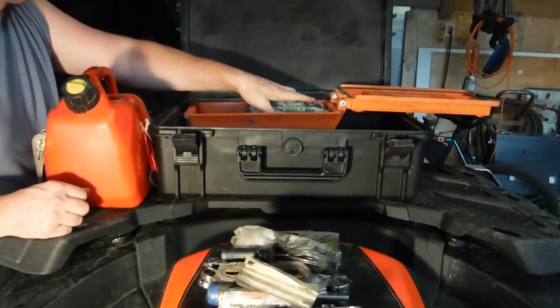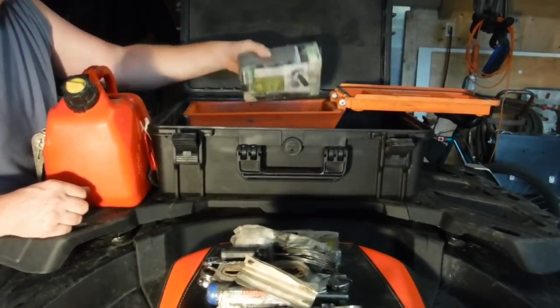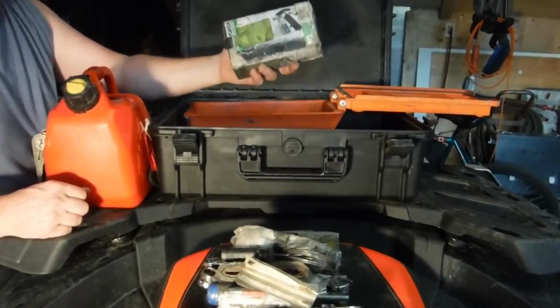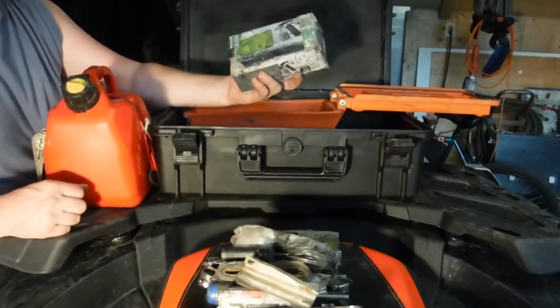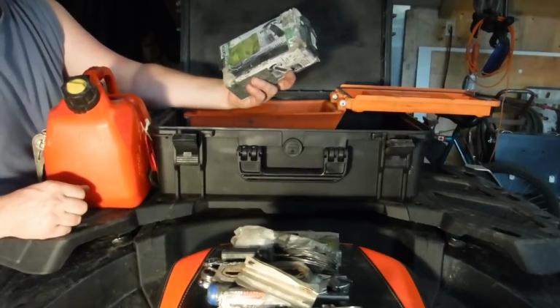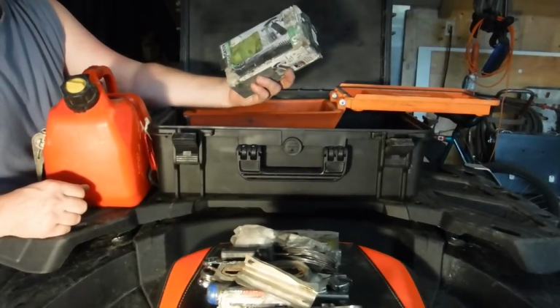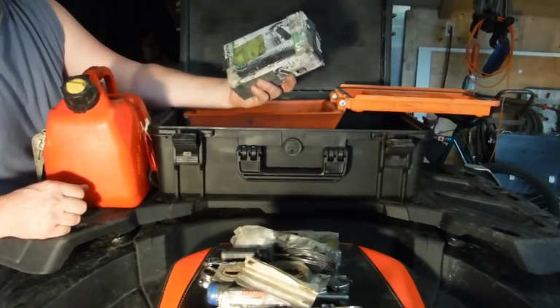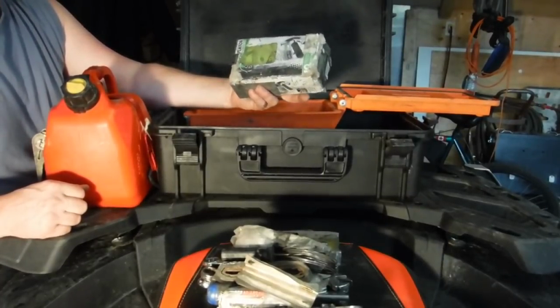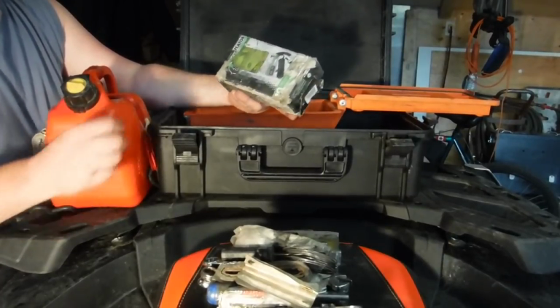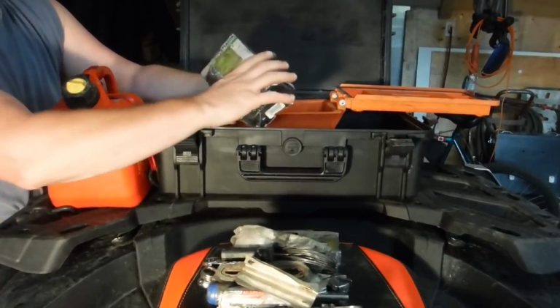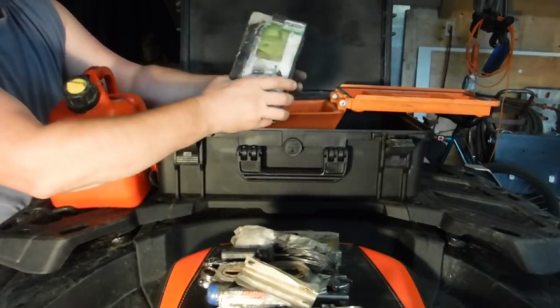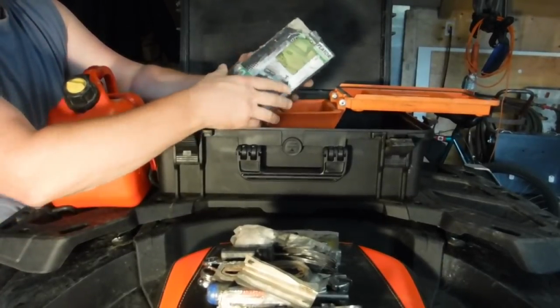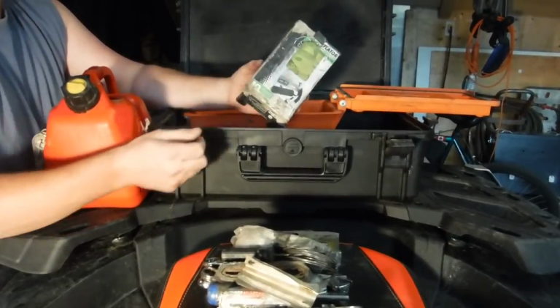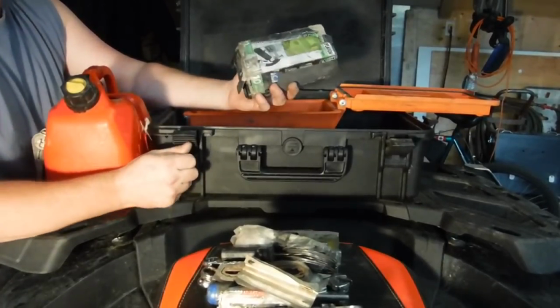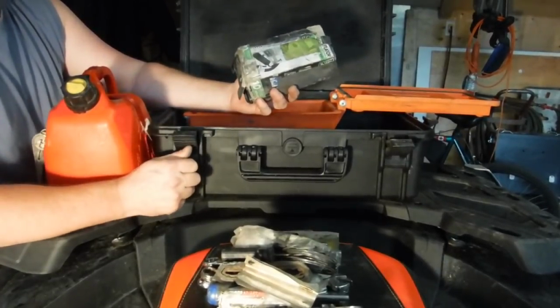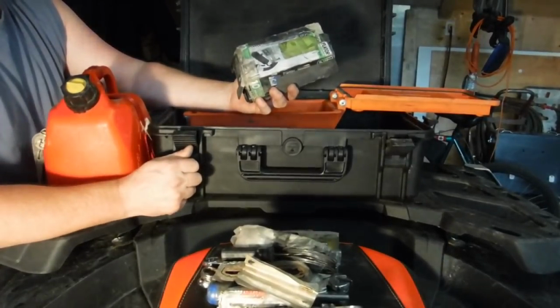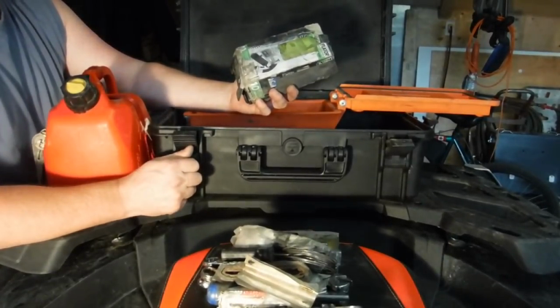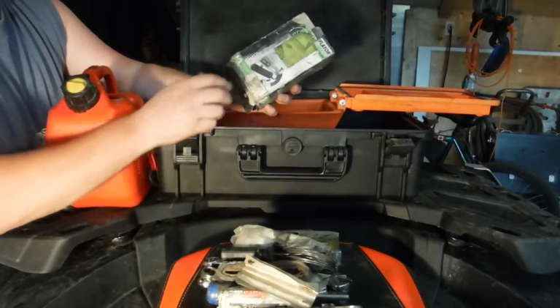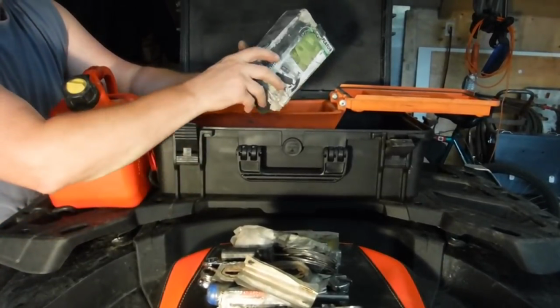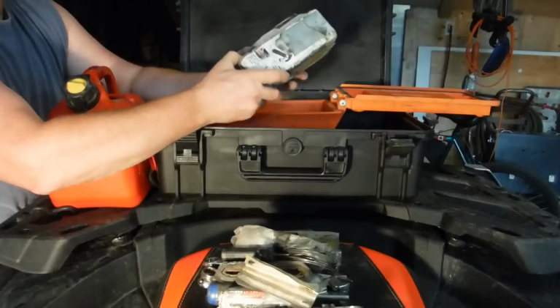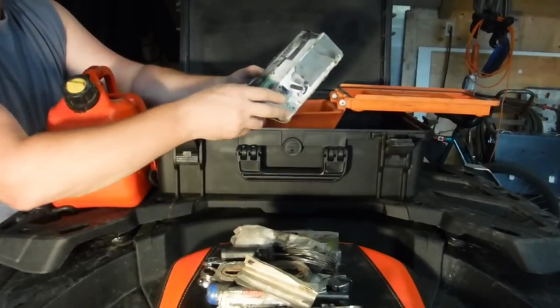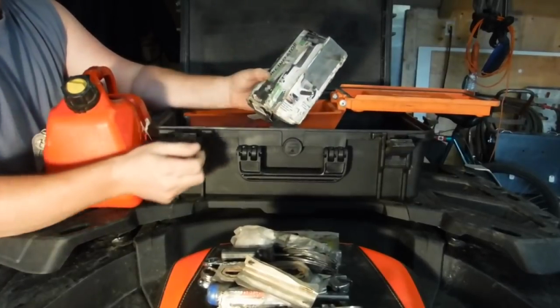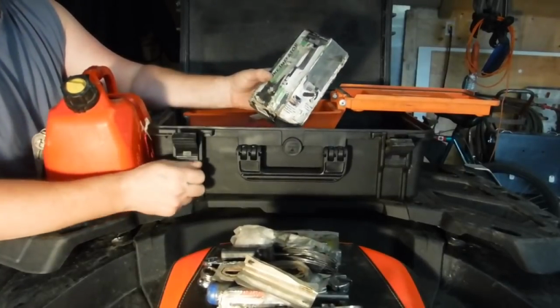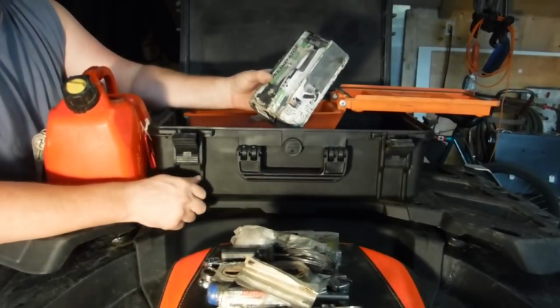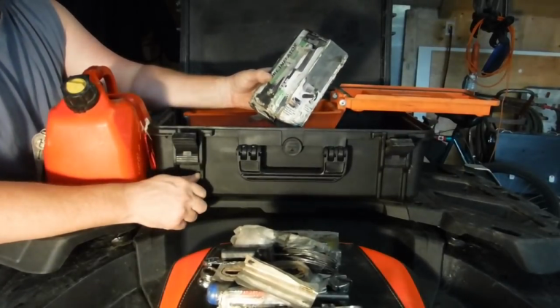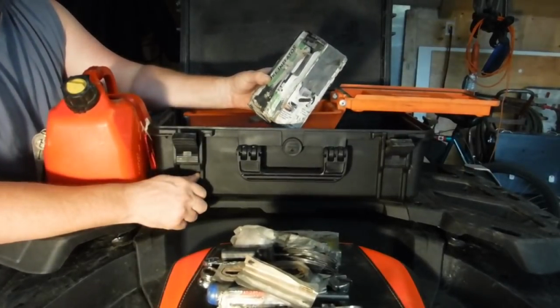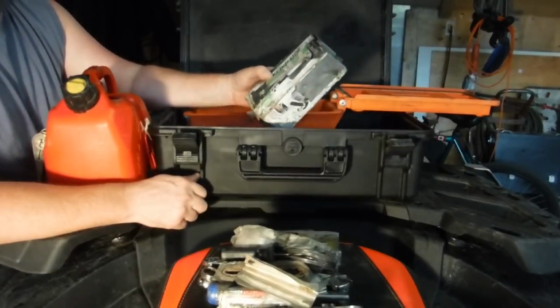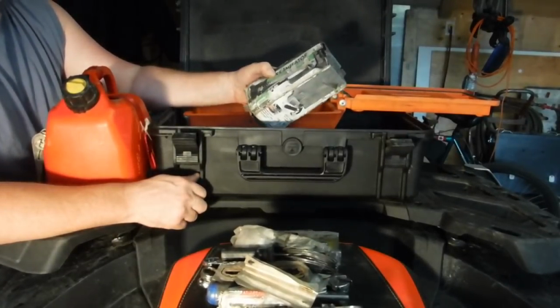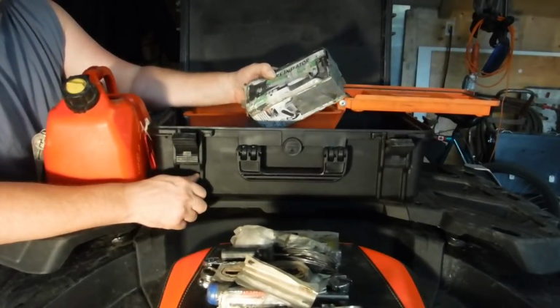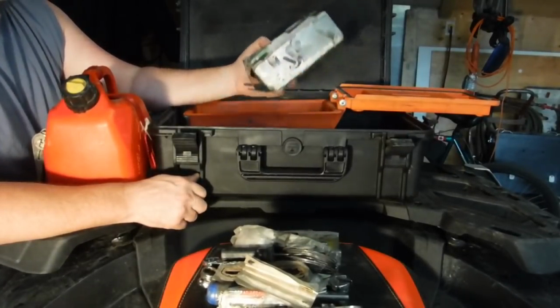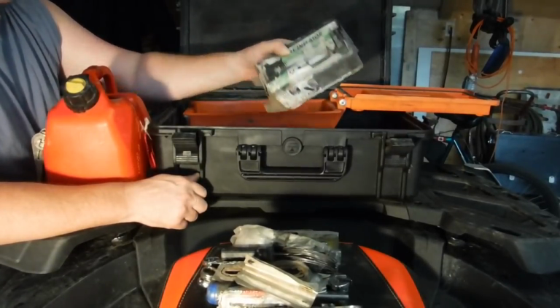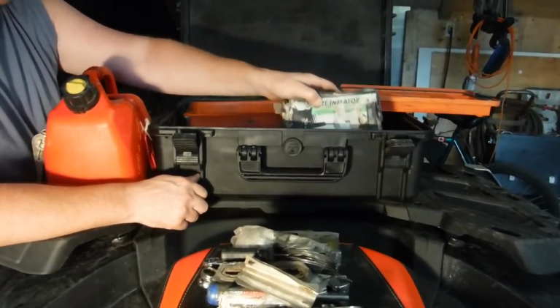I have the 300 PSI little portable compressor tire inflator.